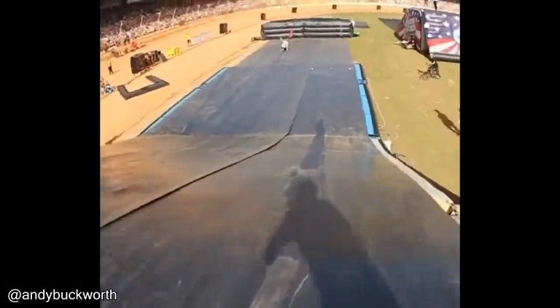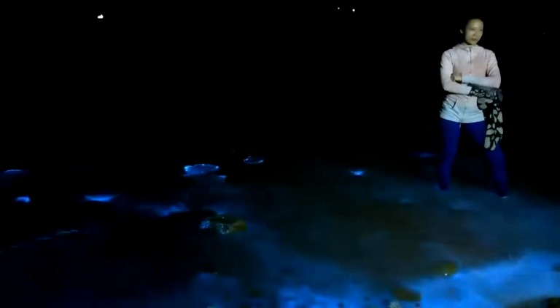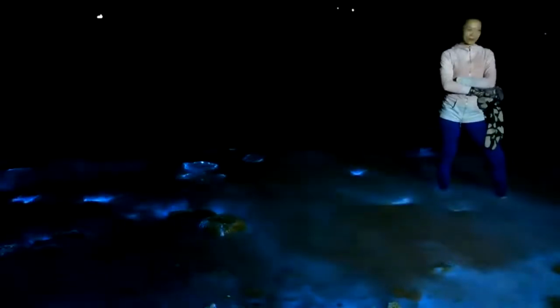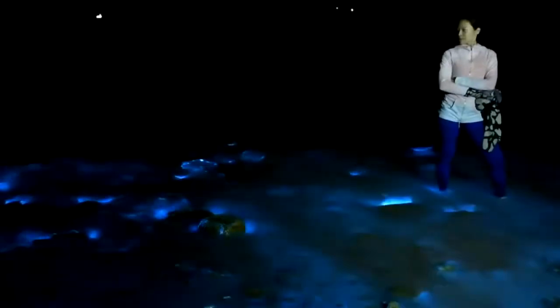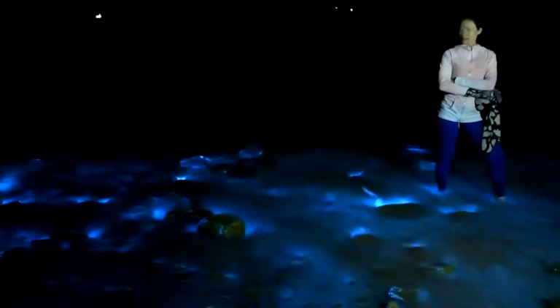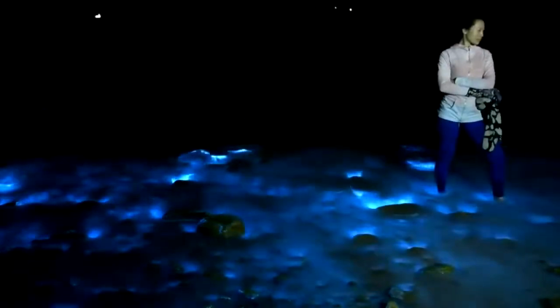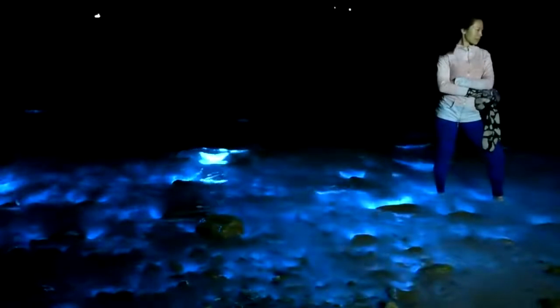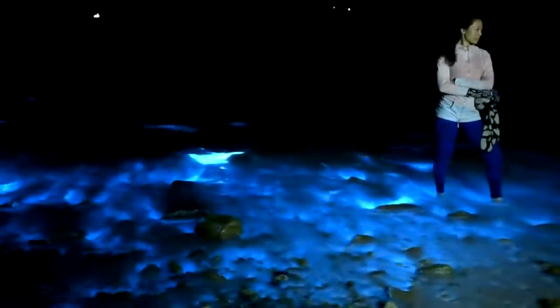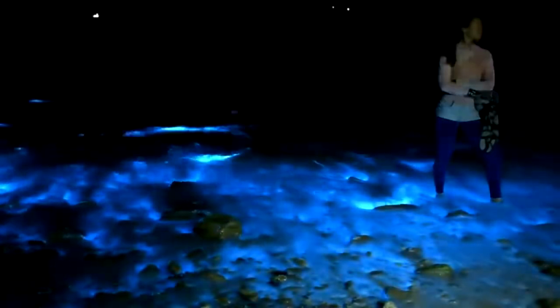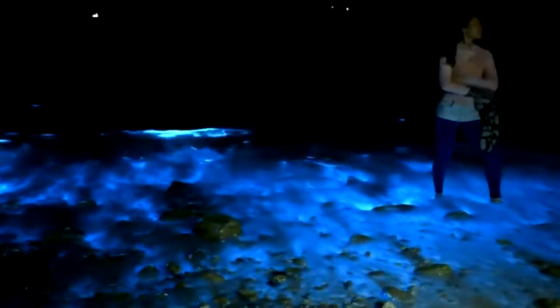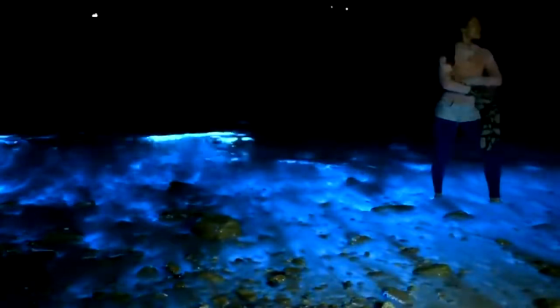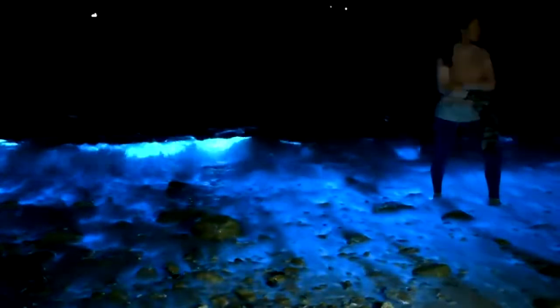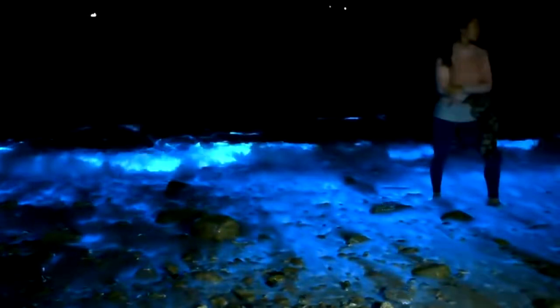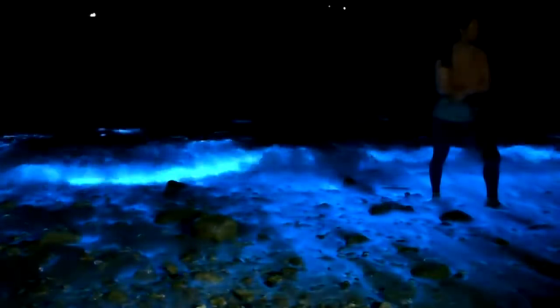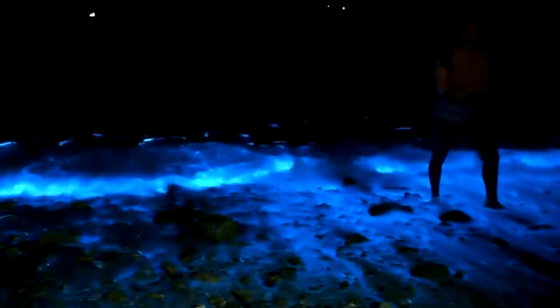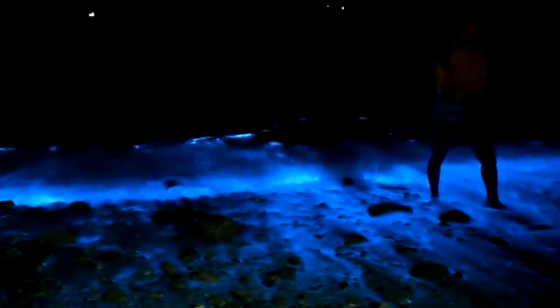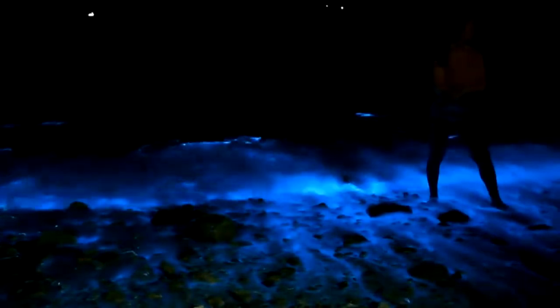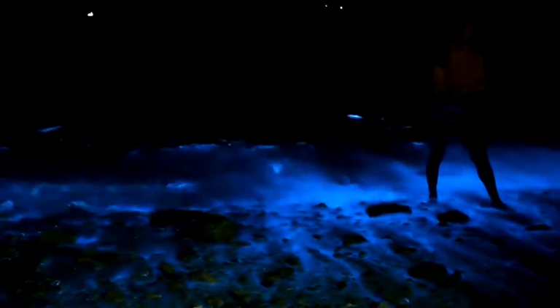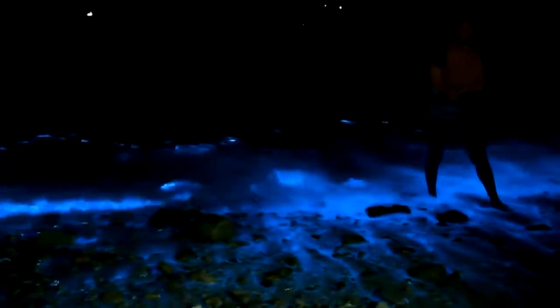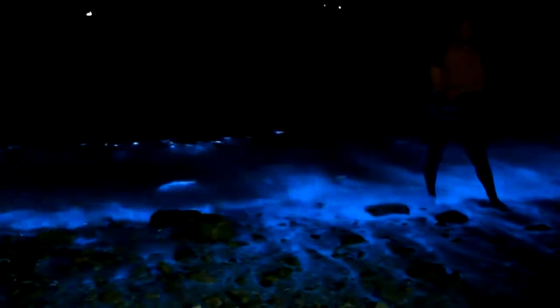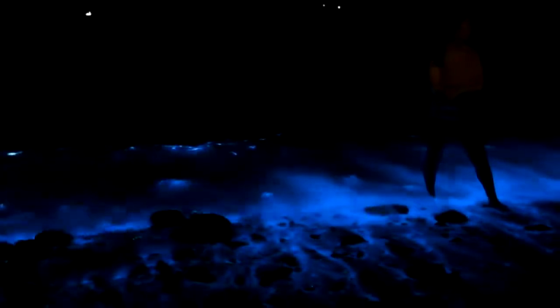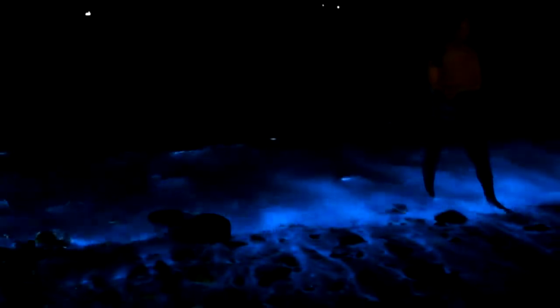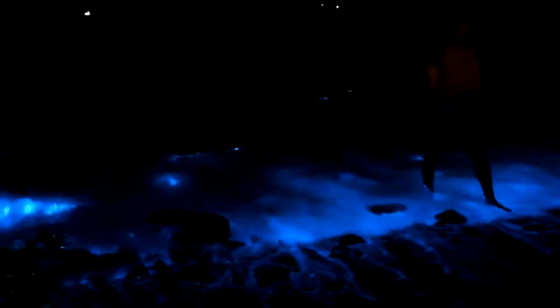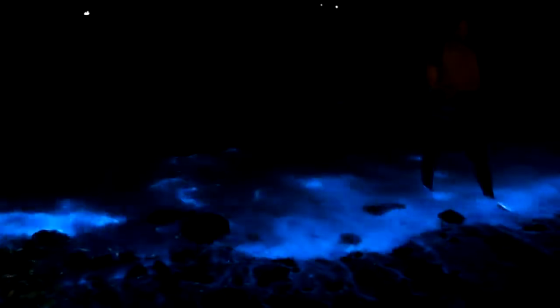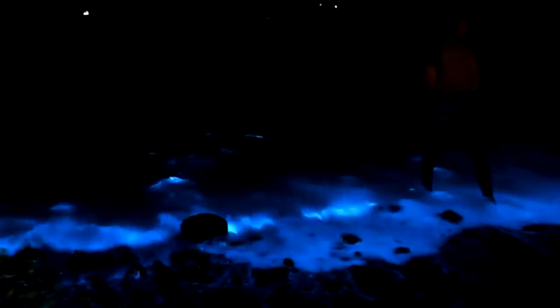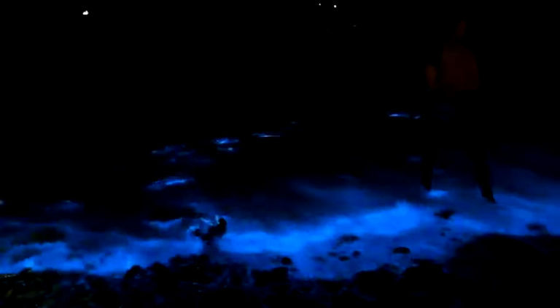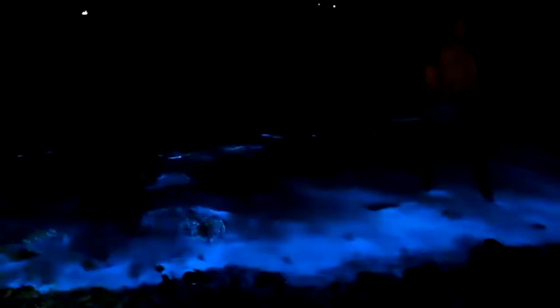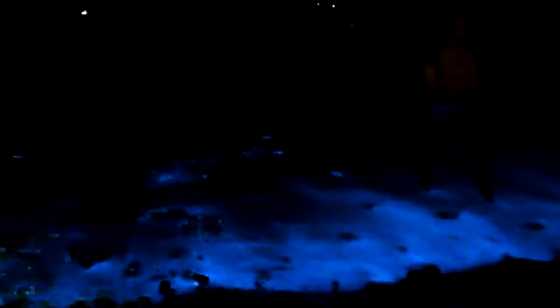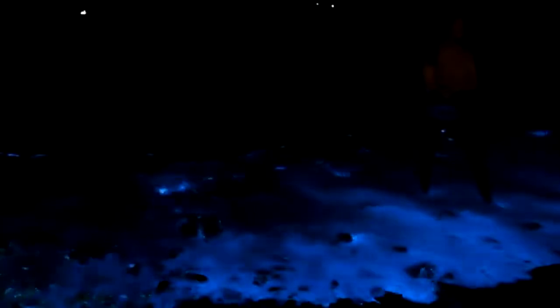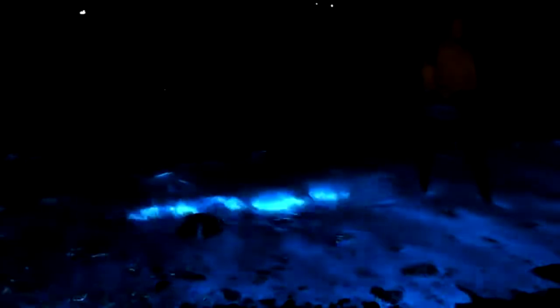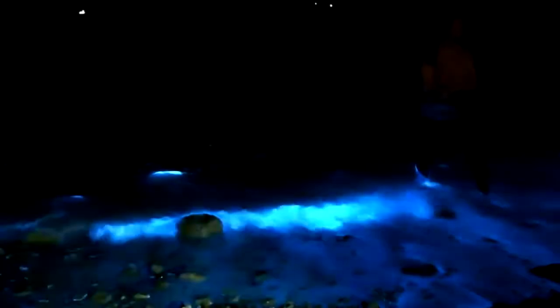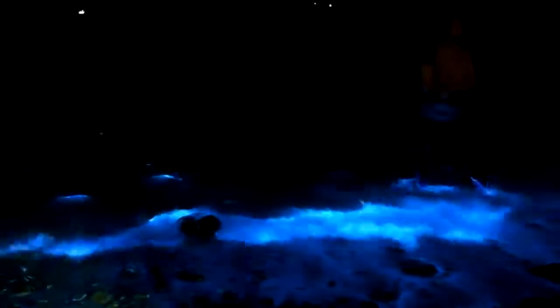This is the South China Sea where bright blue waves can be spotted at night. Bioluminescent plankton create this blue glow when the water is disturbed.